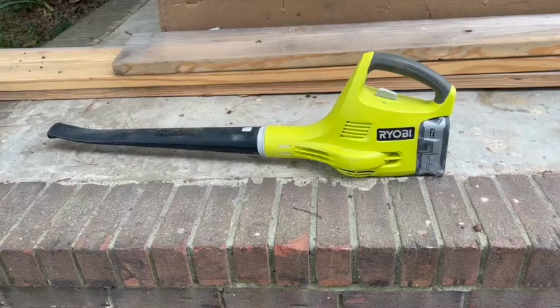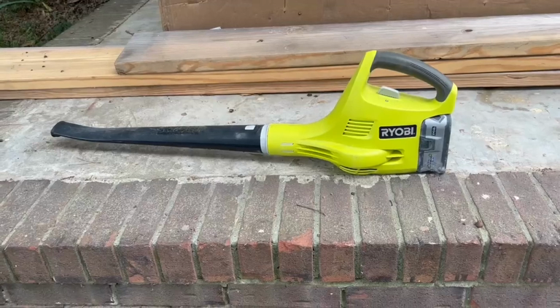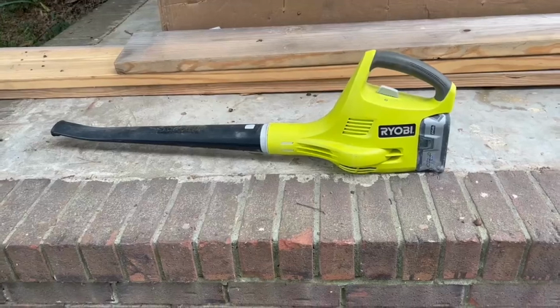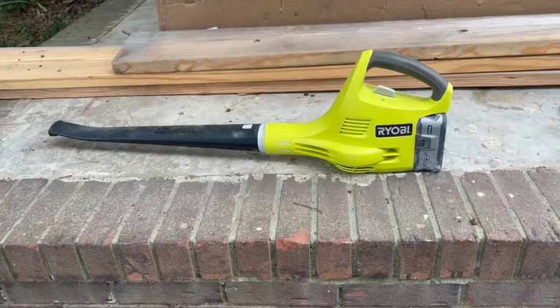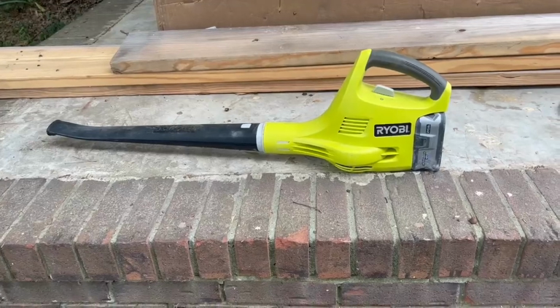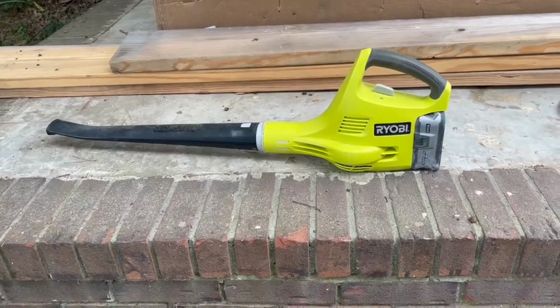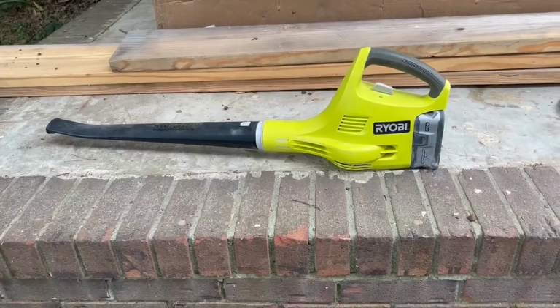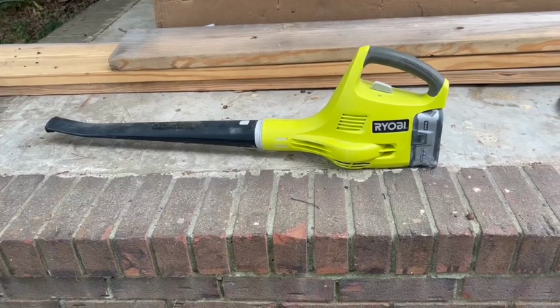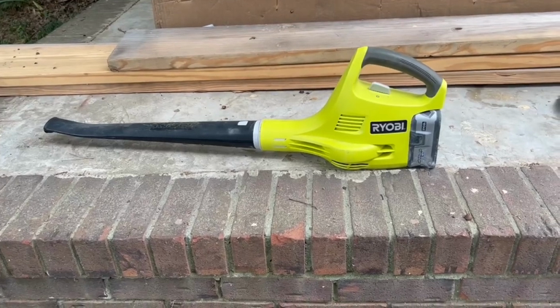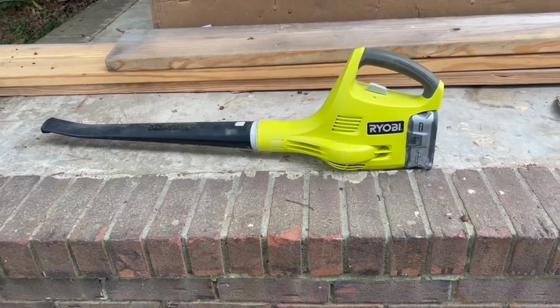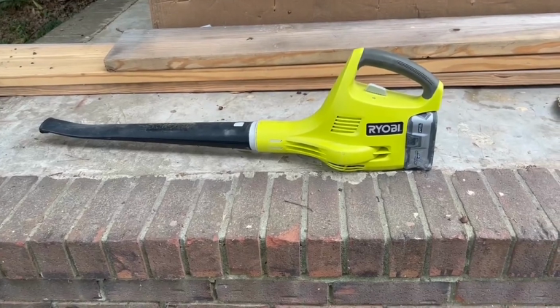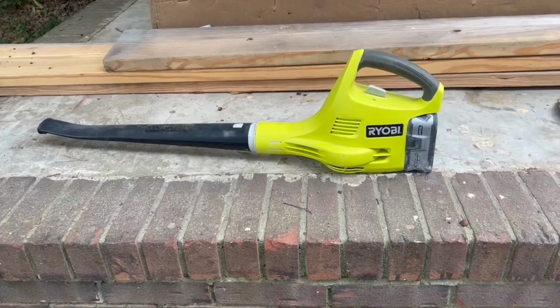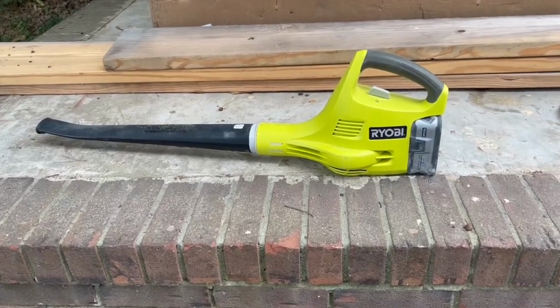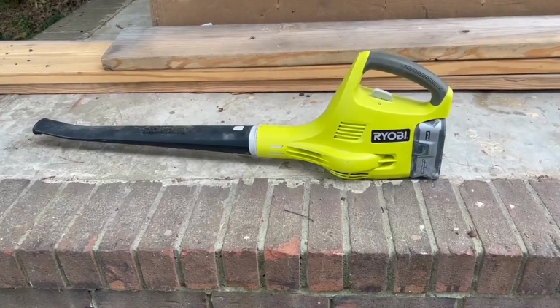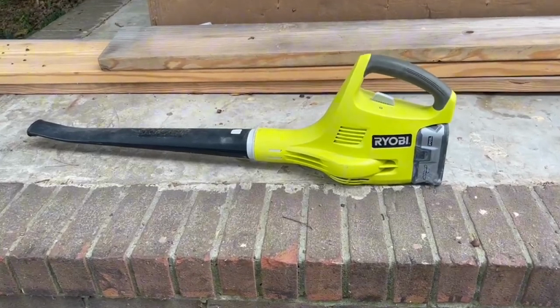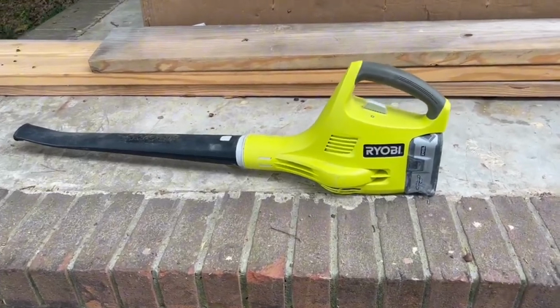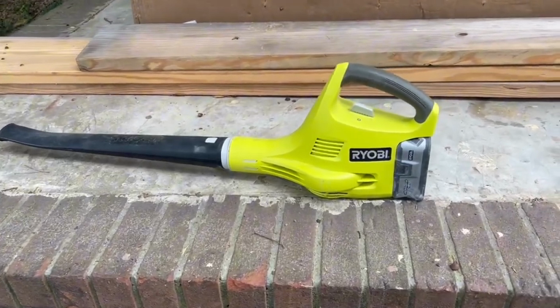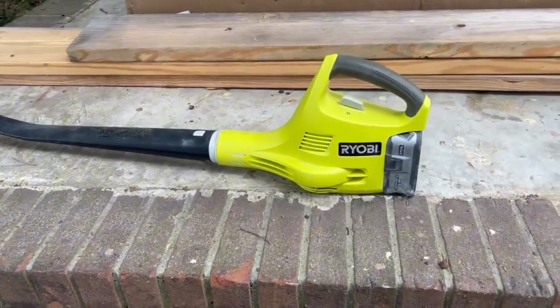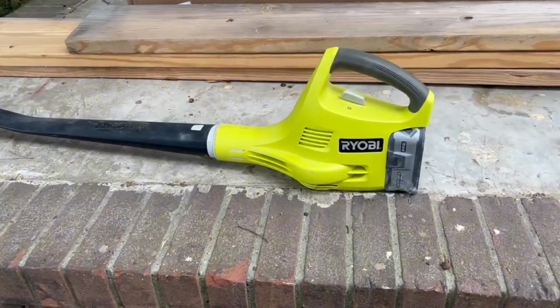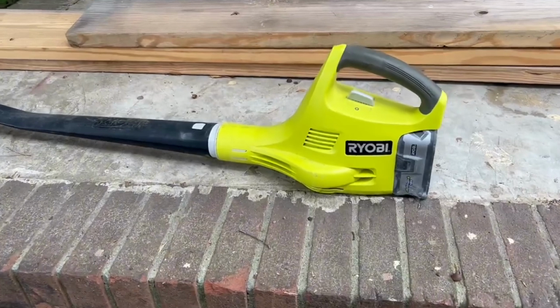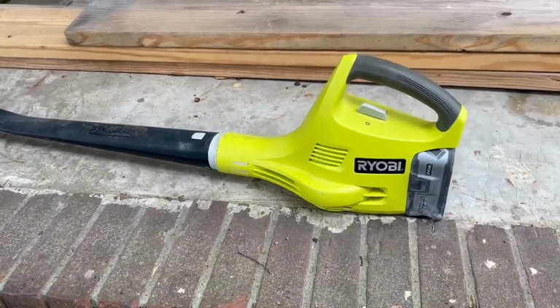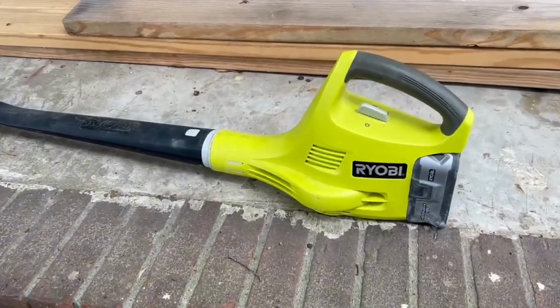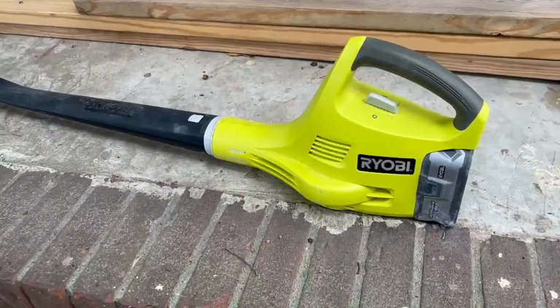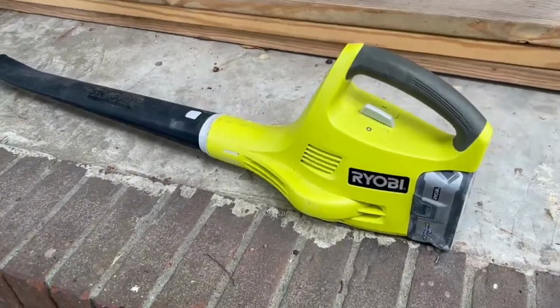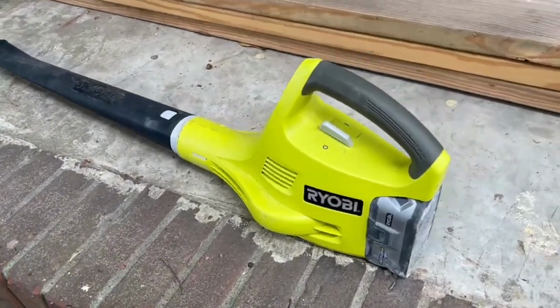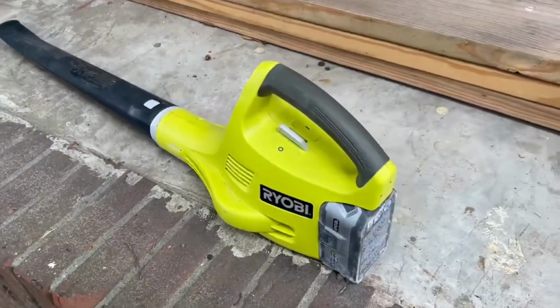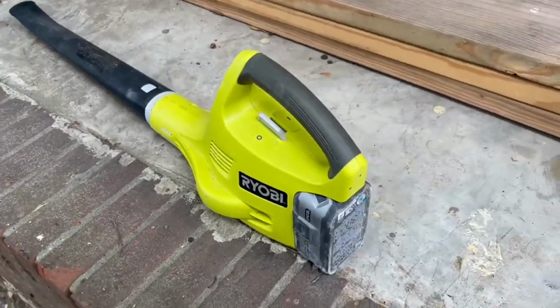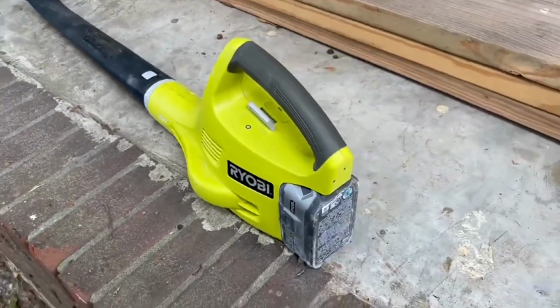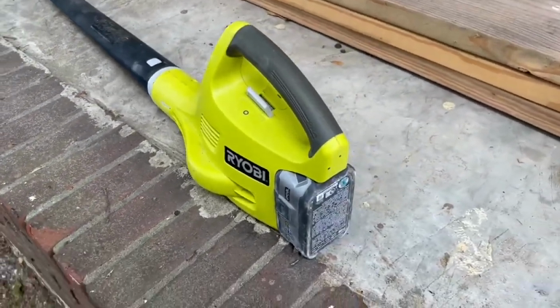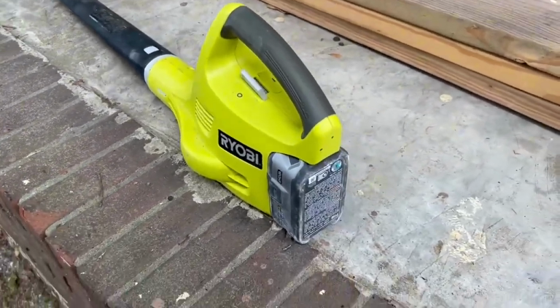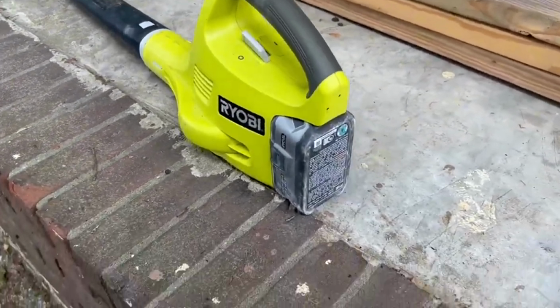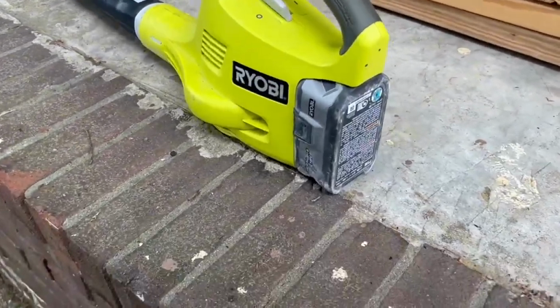Hey guys, if you are looking for a new leaf blower, stick around for my review of the Ryobi One Plus battery operated leaf blower.